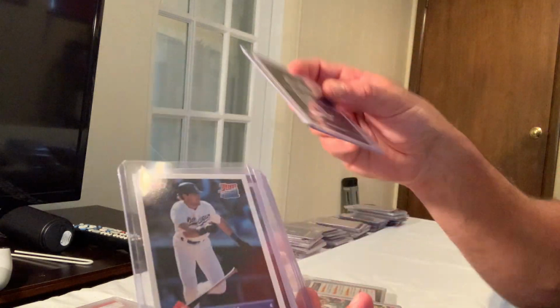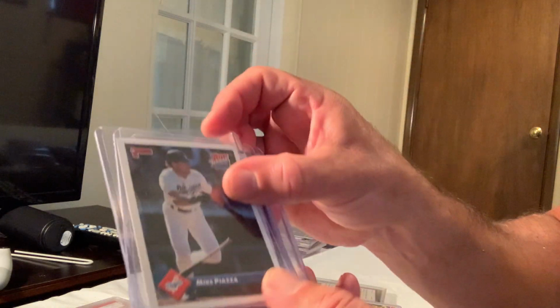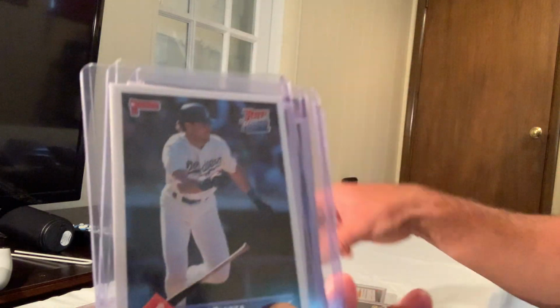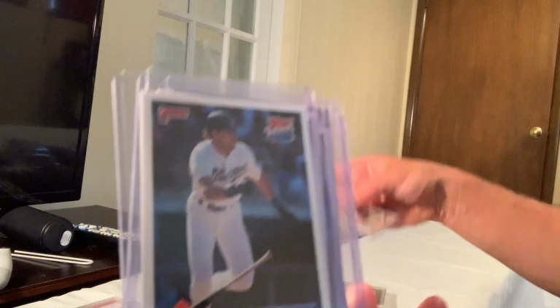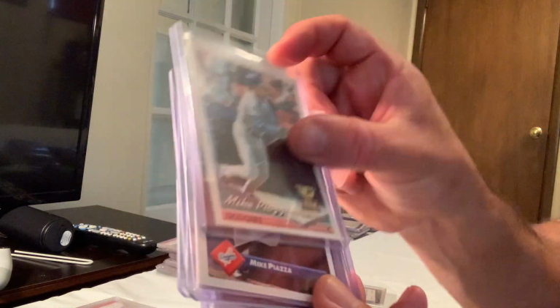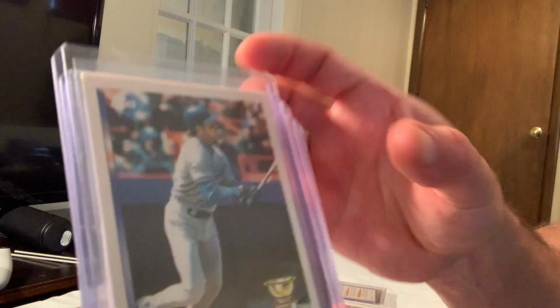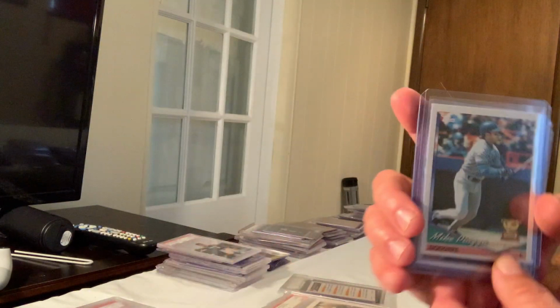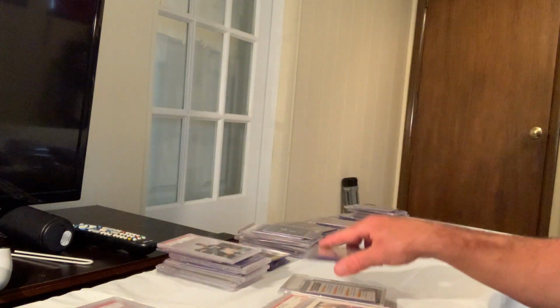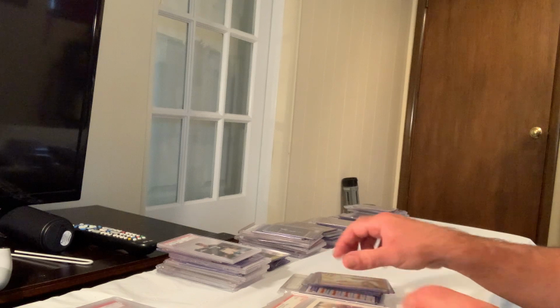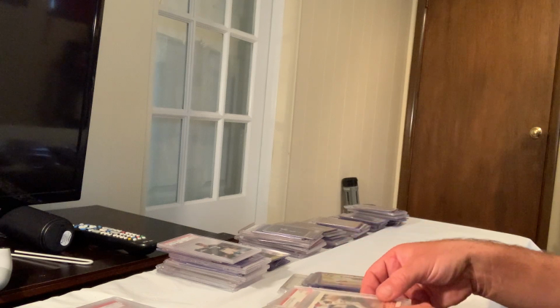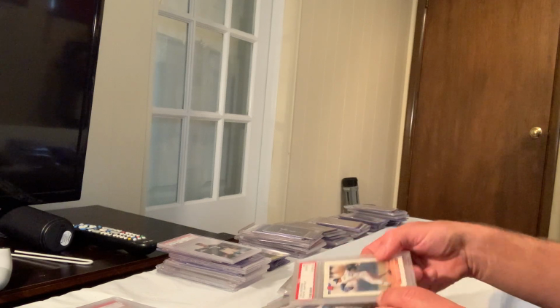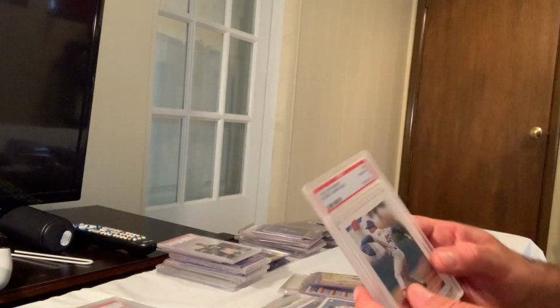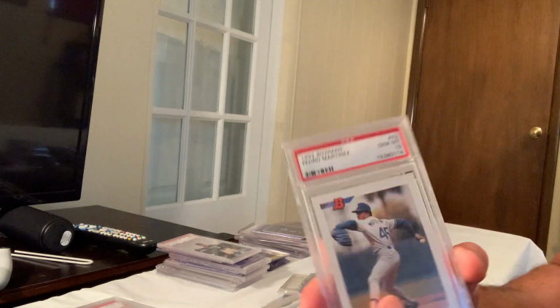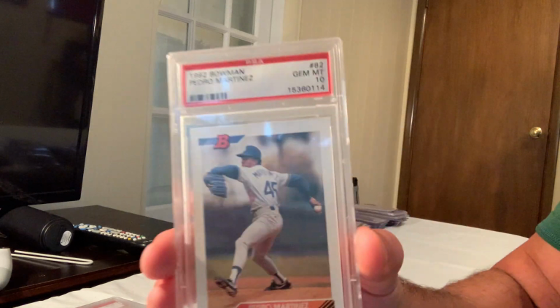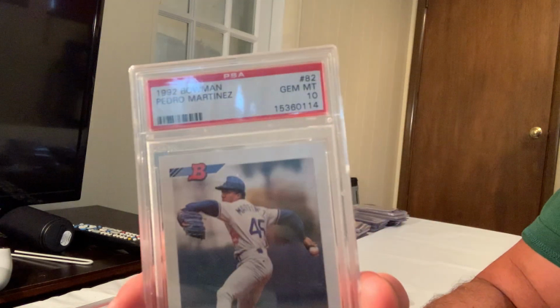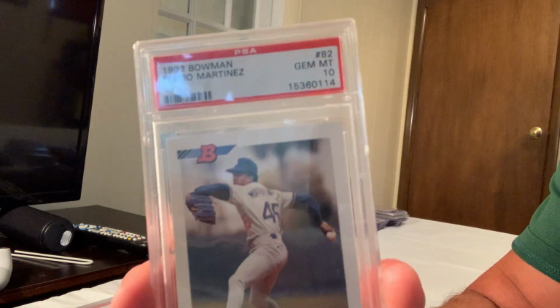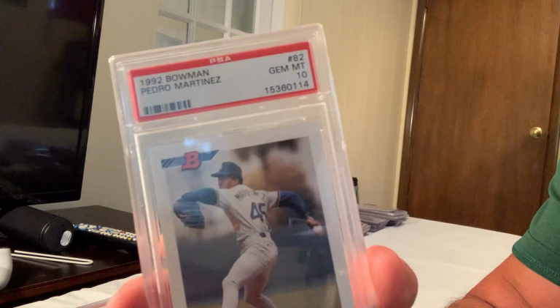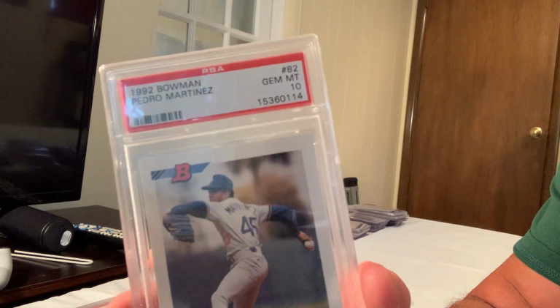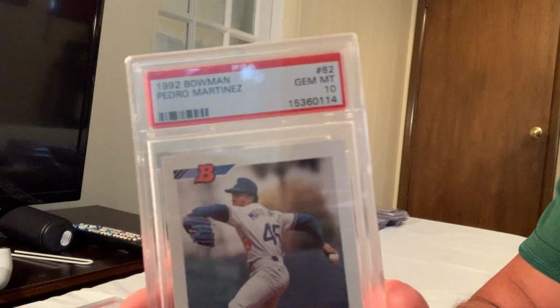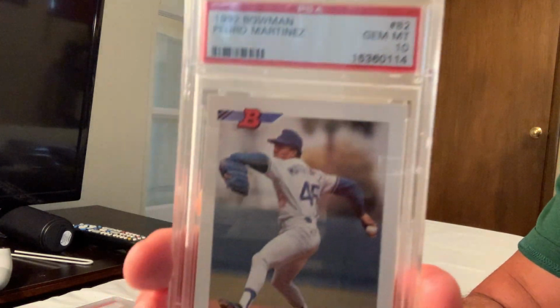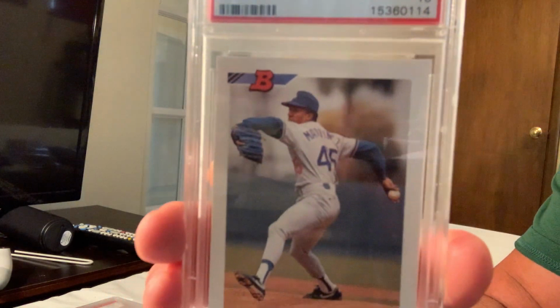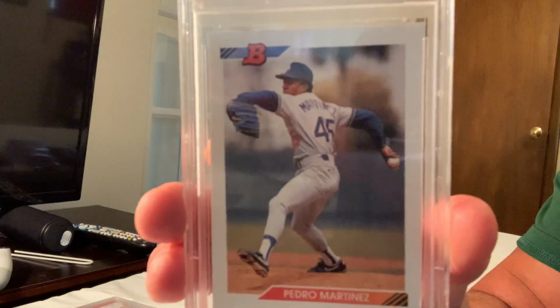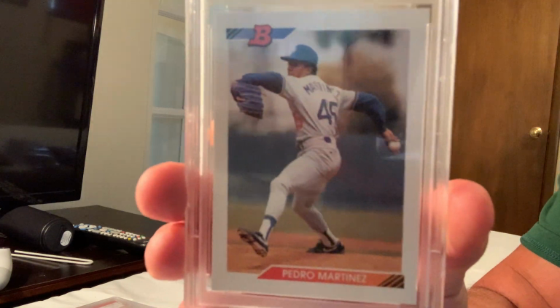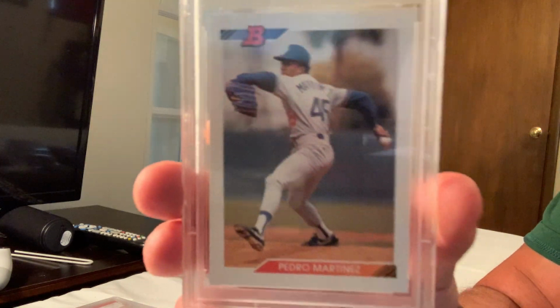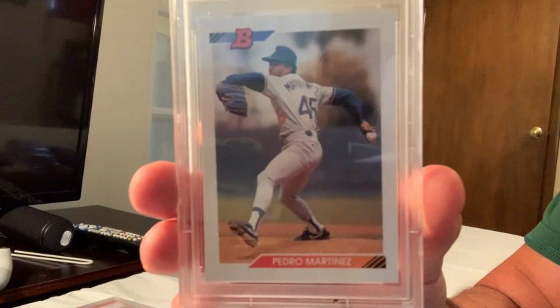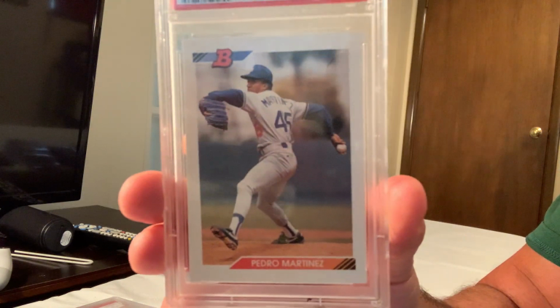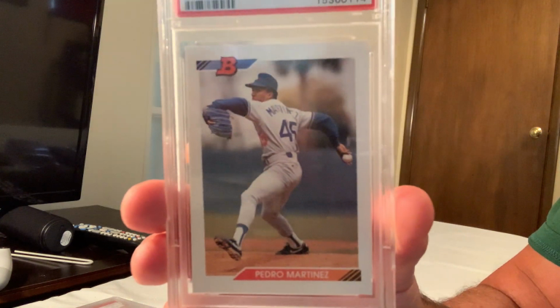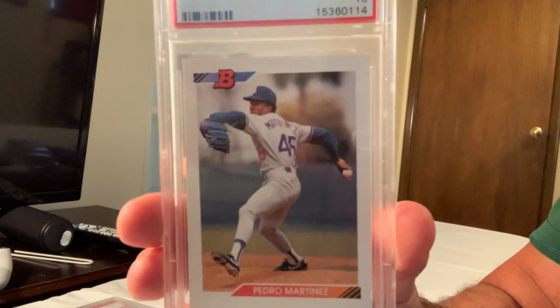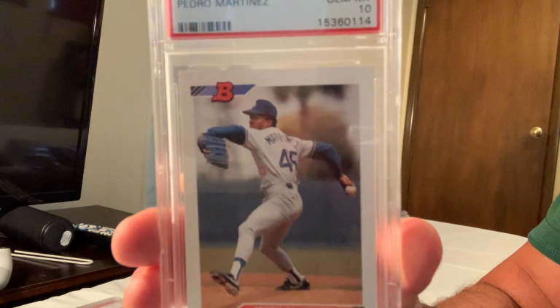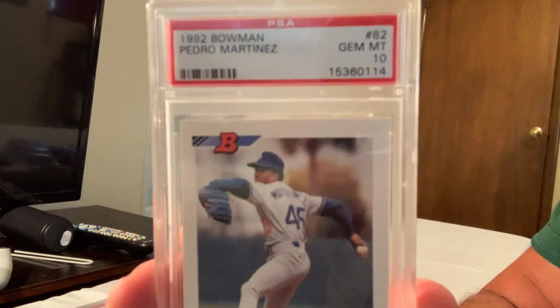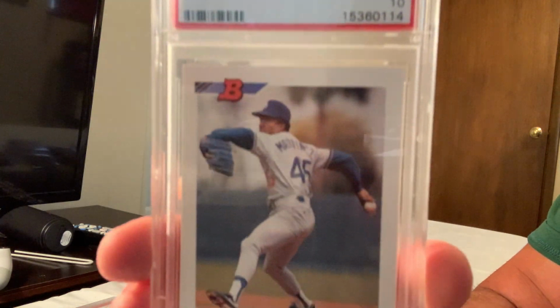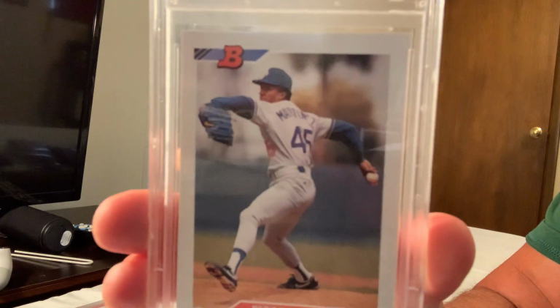Next is the 1992 Bowman Pedro Martinez, card number 82, in Gem Mint 10, which sold for $670 on eBay.